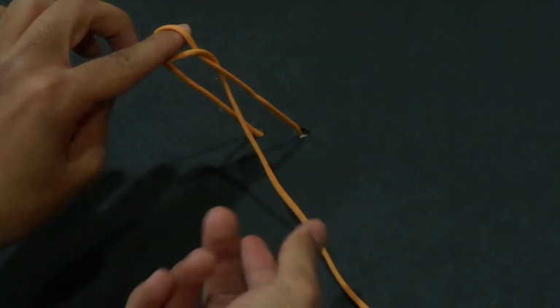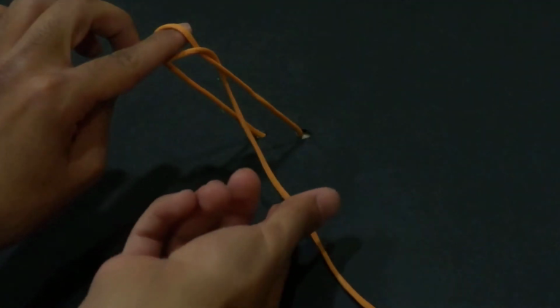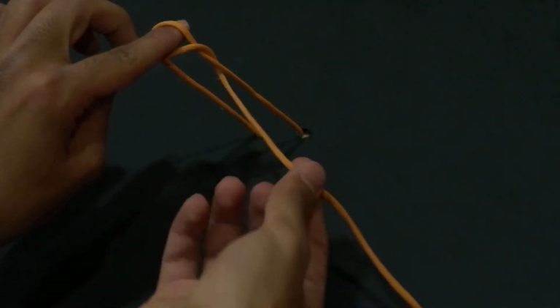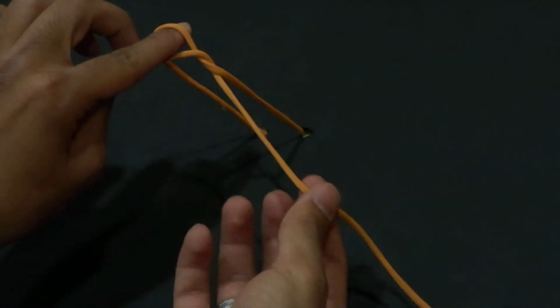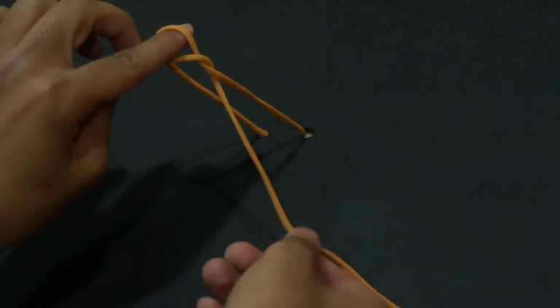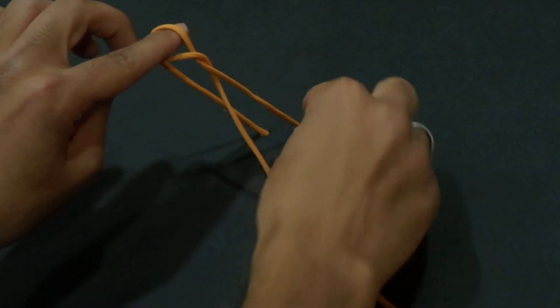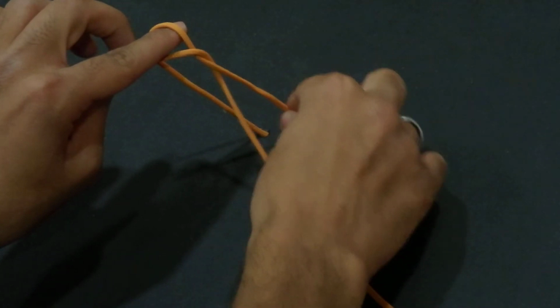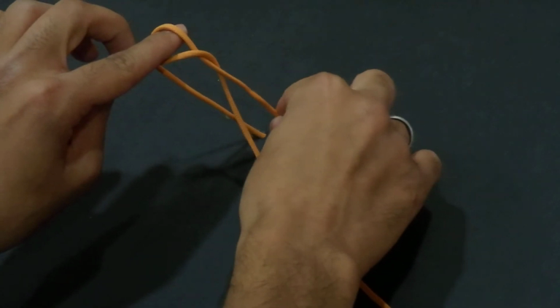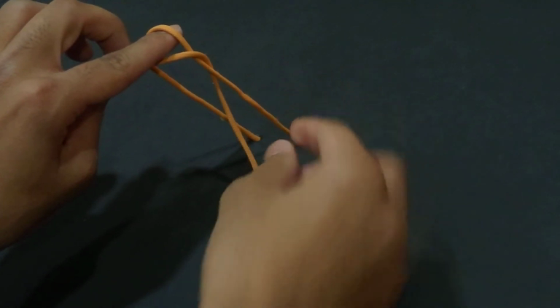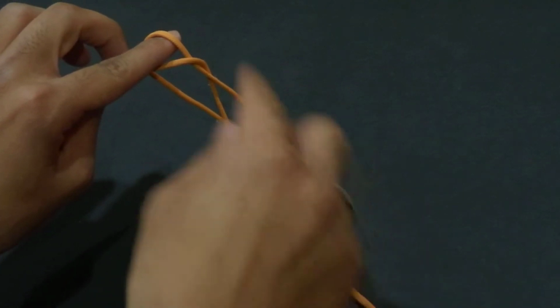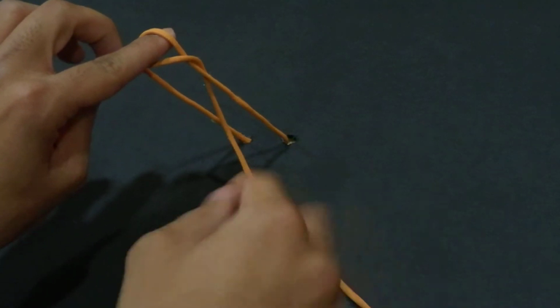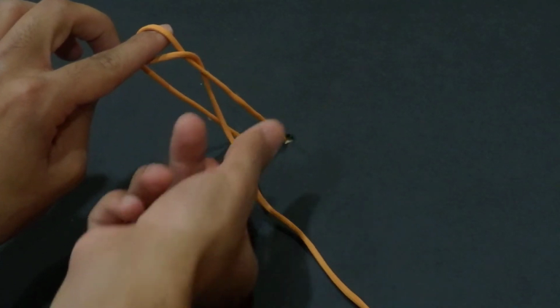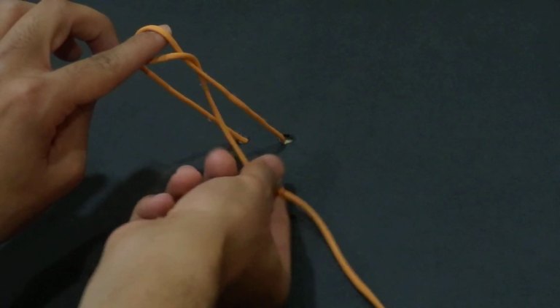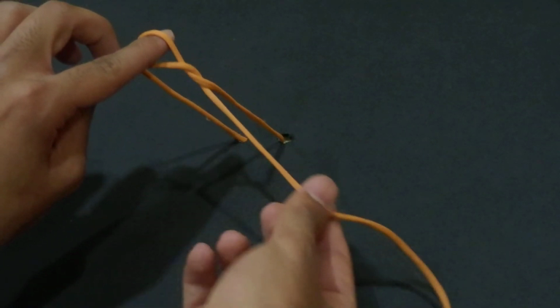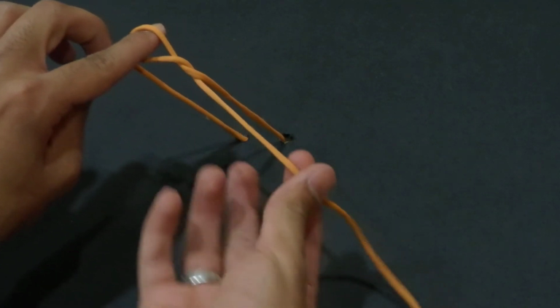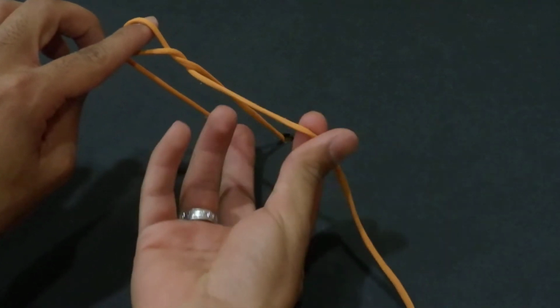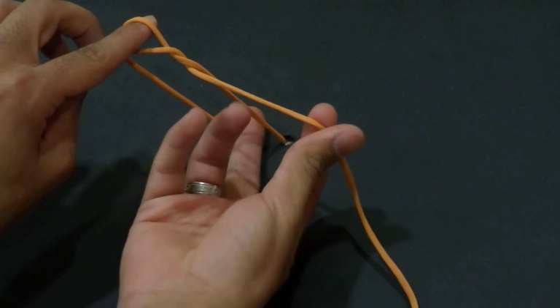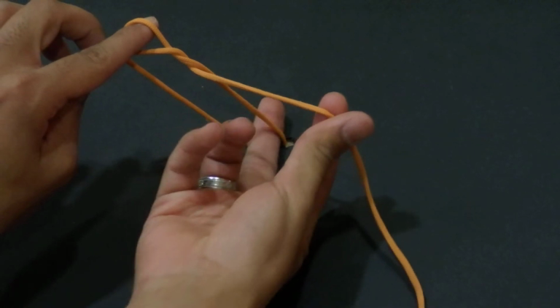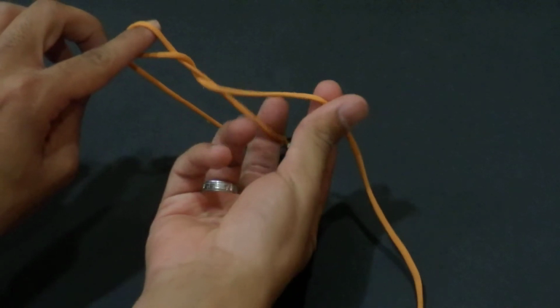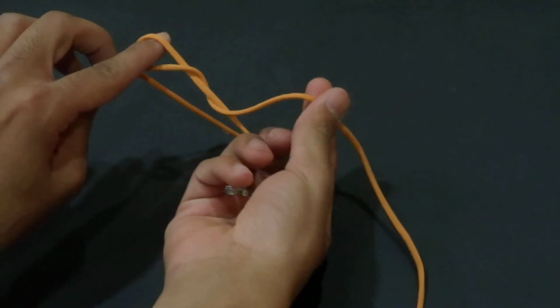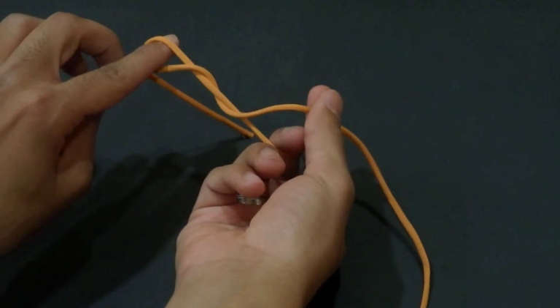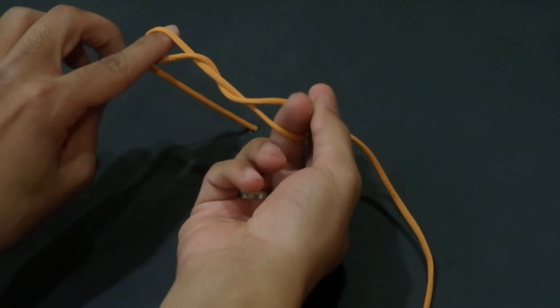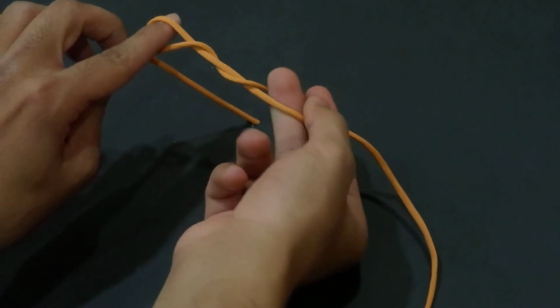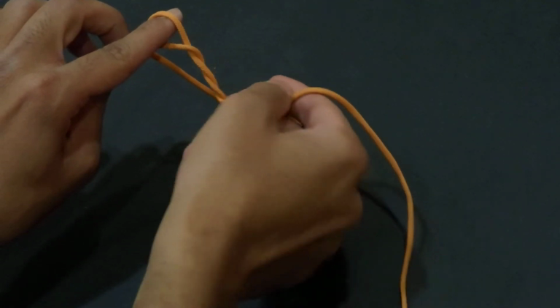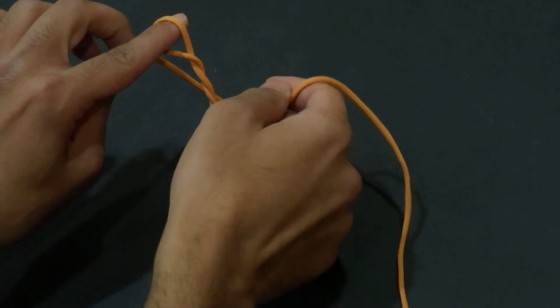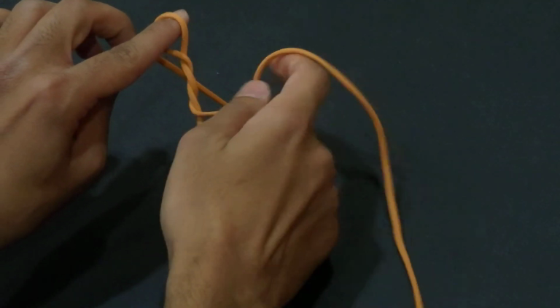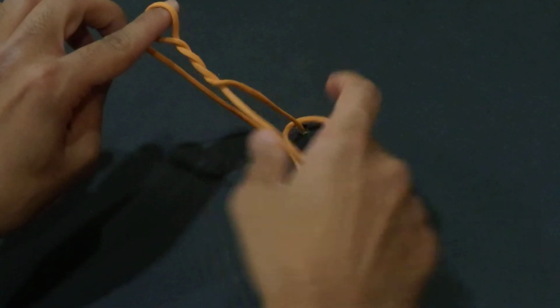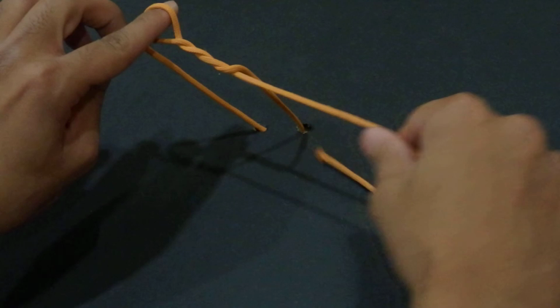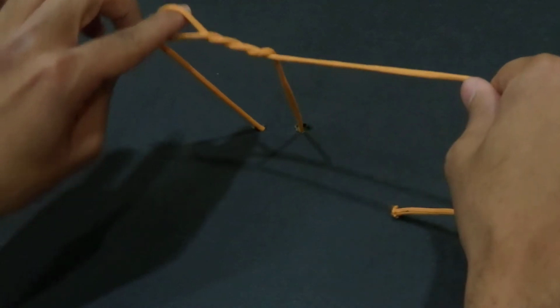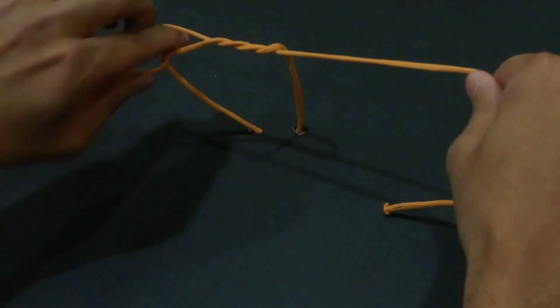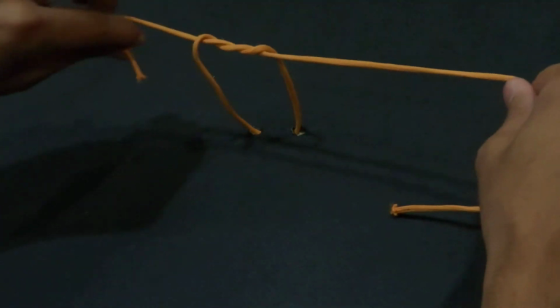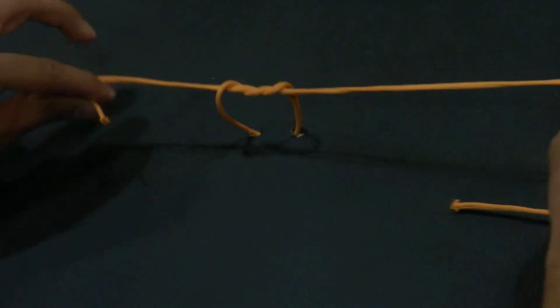I will hold it from below and I will consider this fixed thread as the other part for my knot. So I will hold it from below, take the thread, and bring it inside.